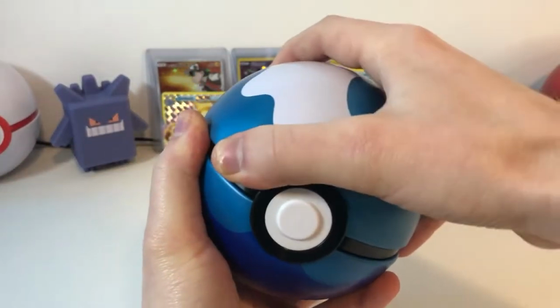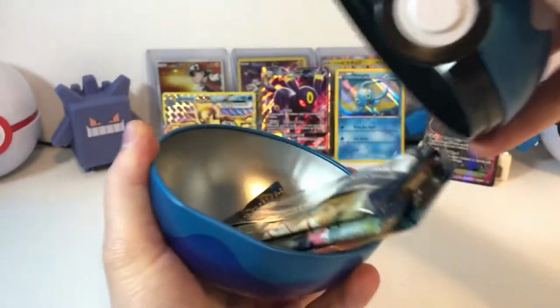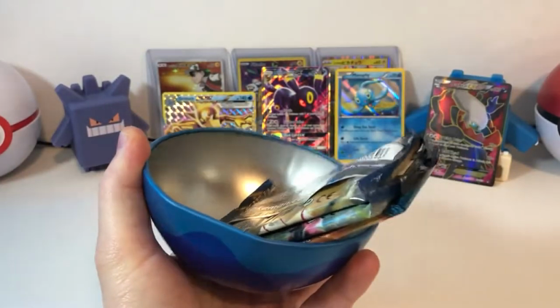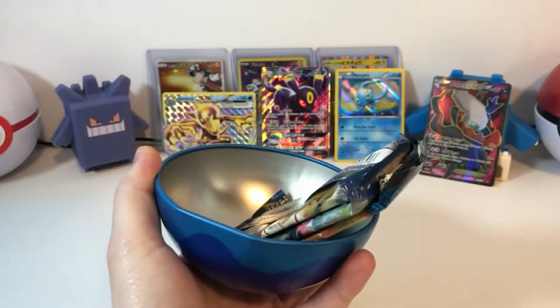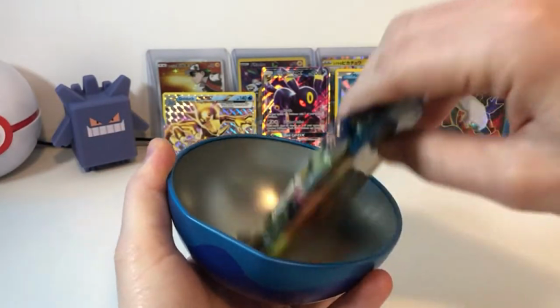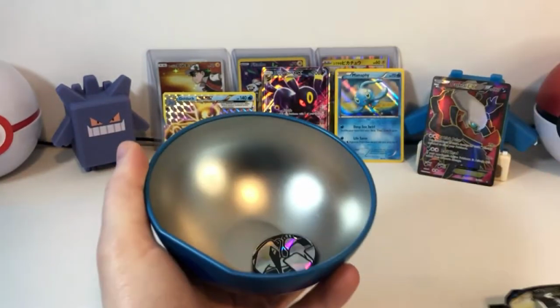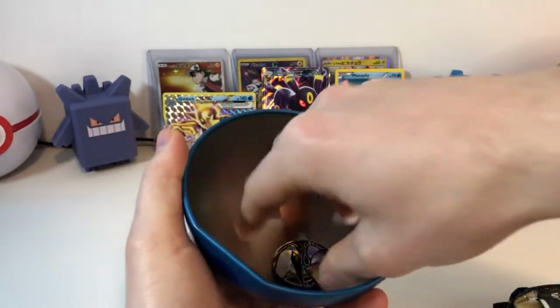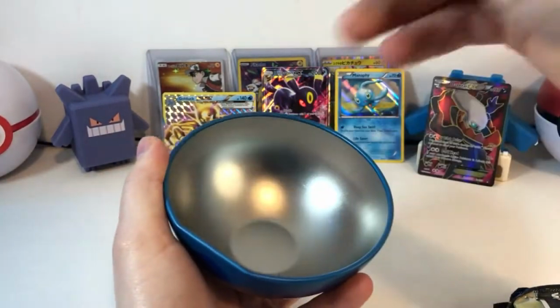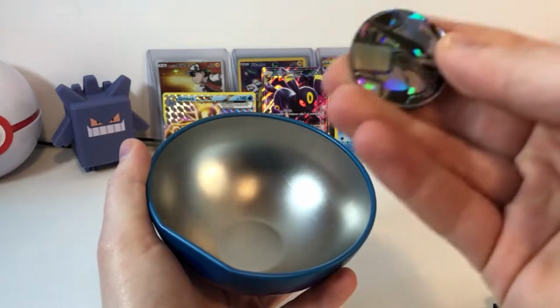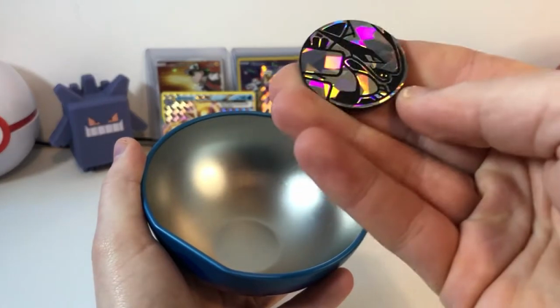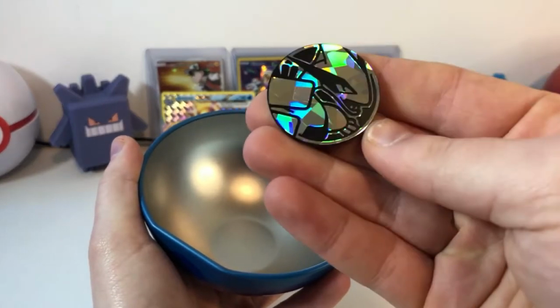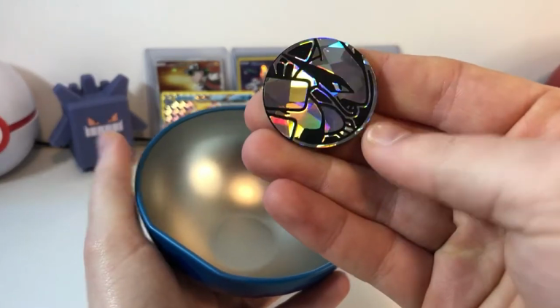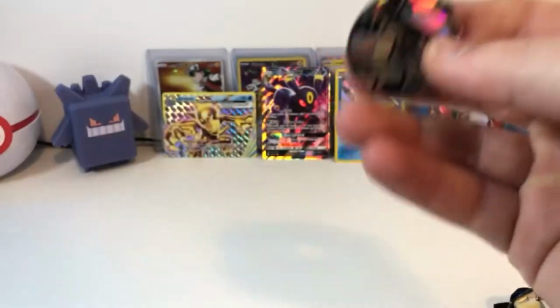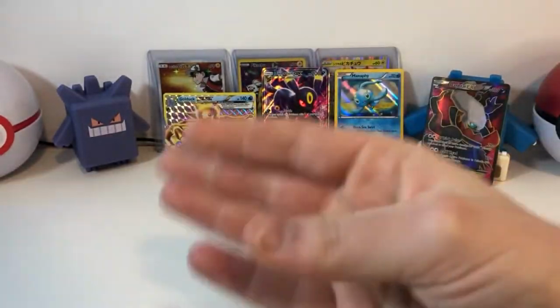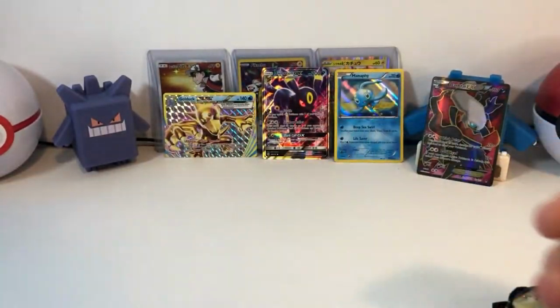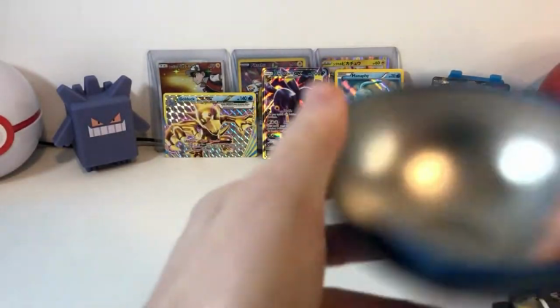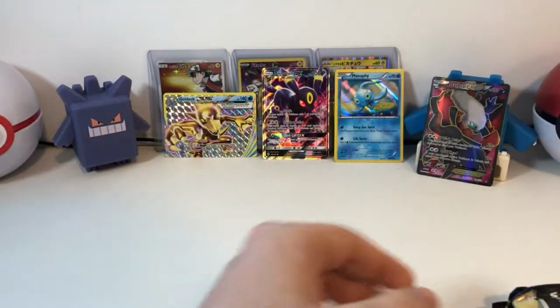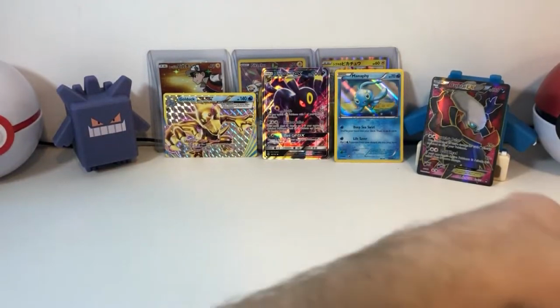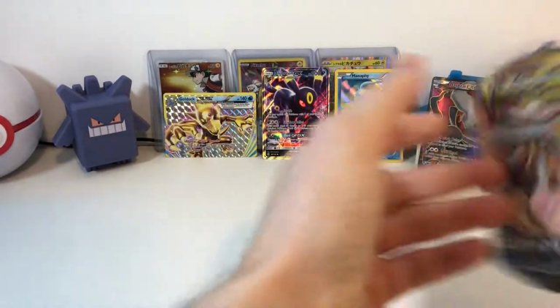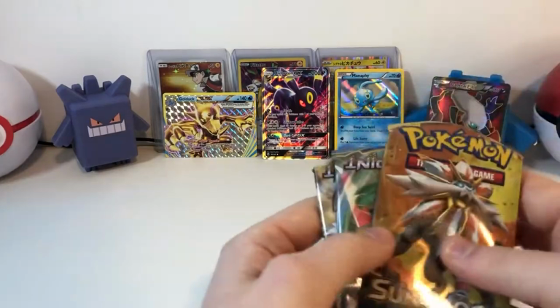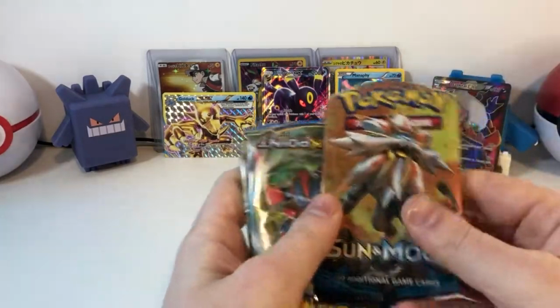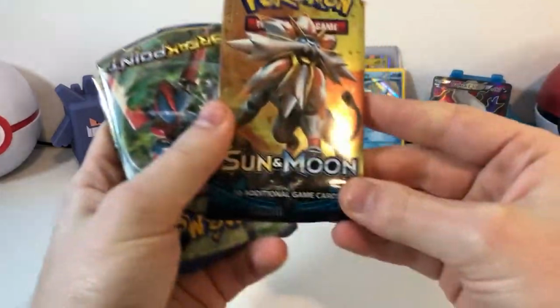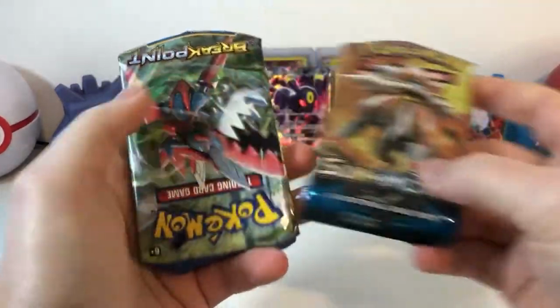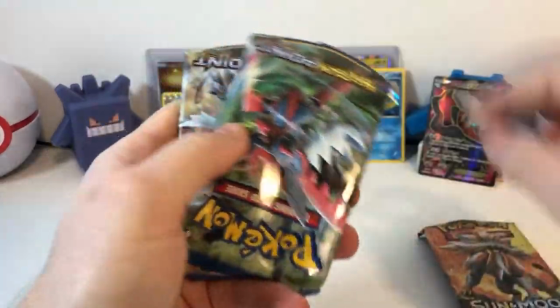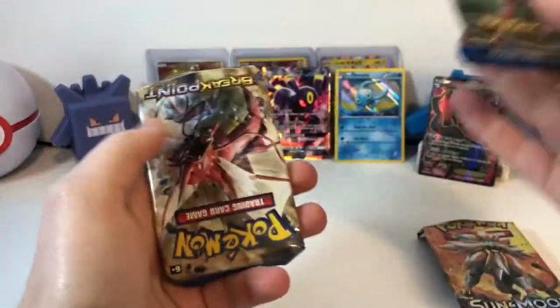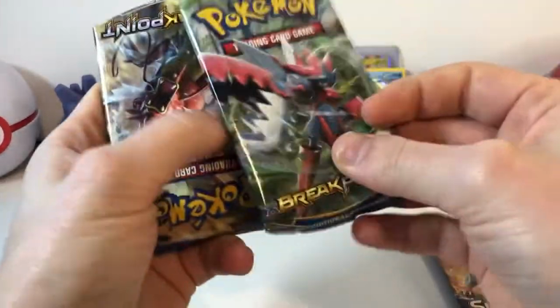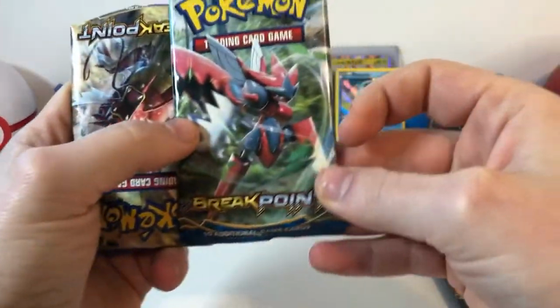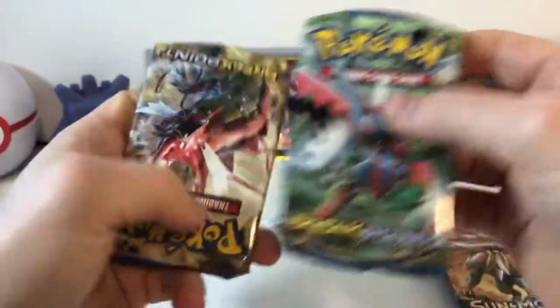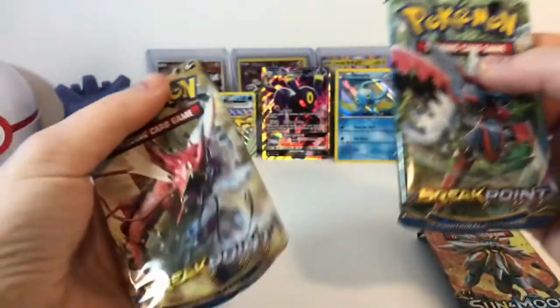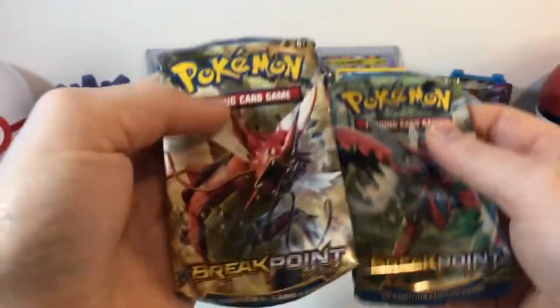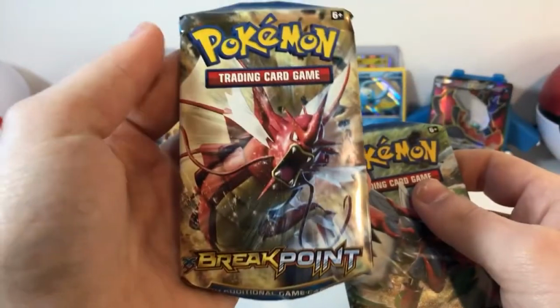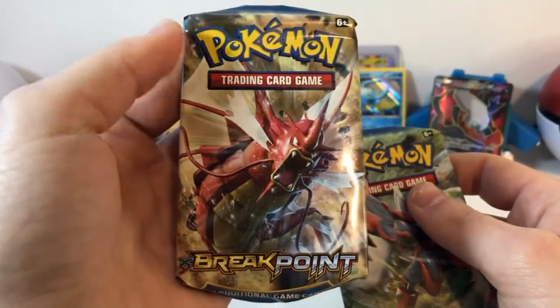Okay, on to our Dive Ball. Another Lugia coin — get out of here. Okay, so we have Sun and Moon, a Breakpoint, and another Breakpoint.